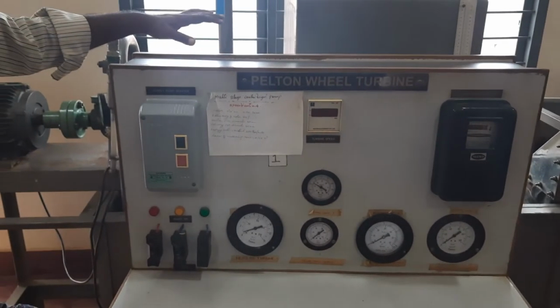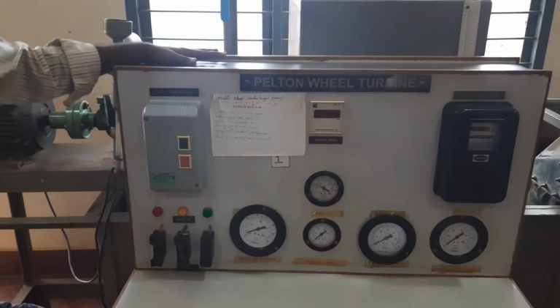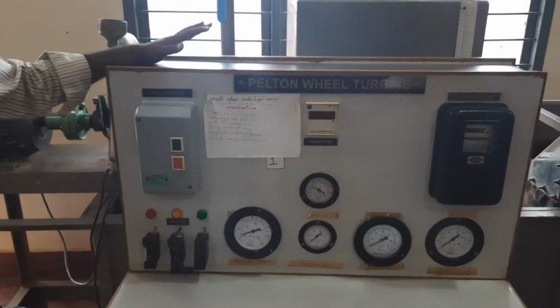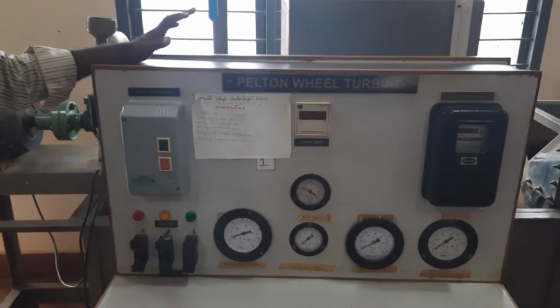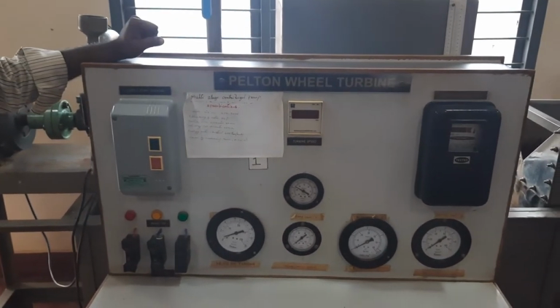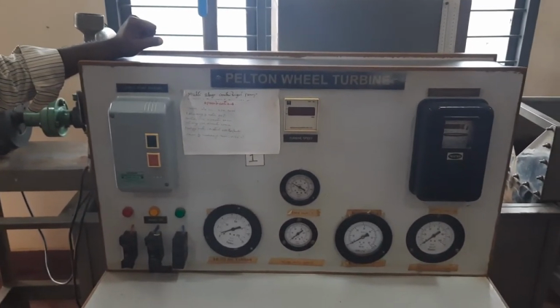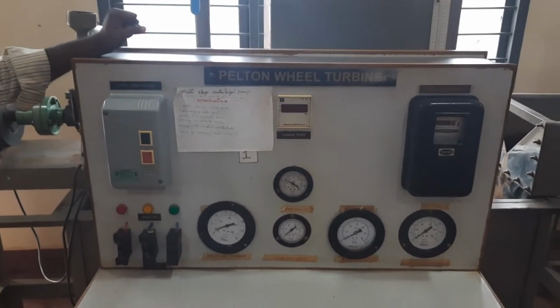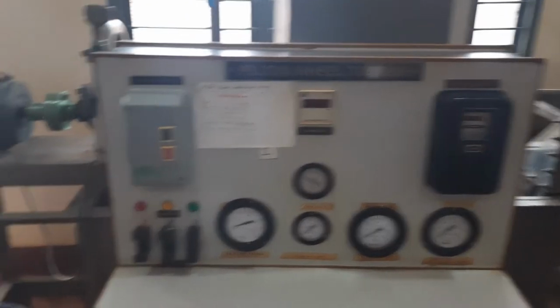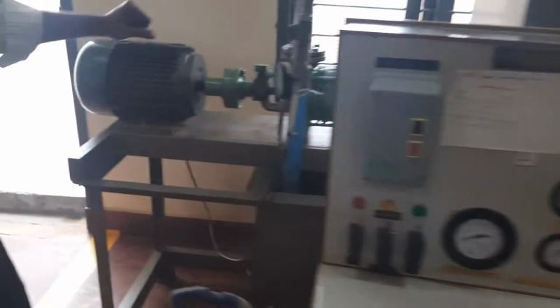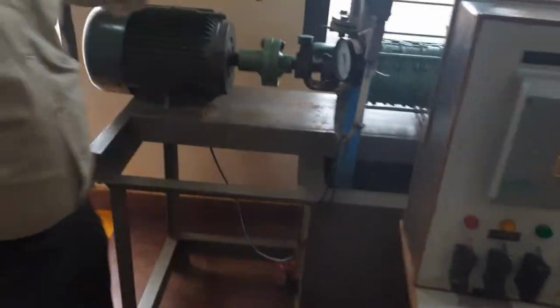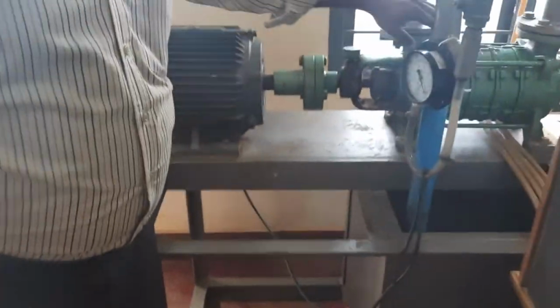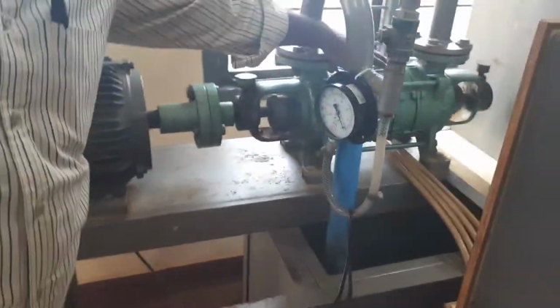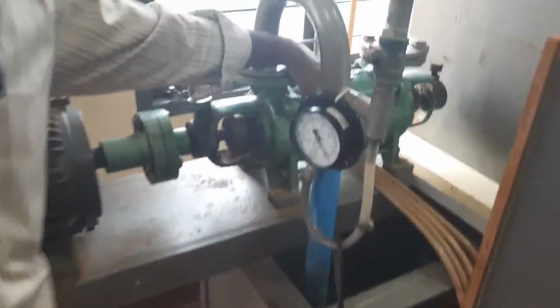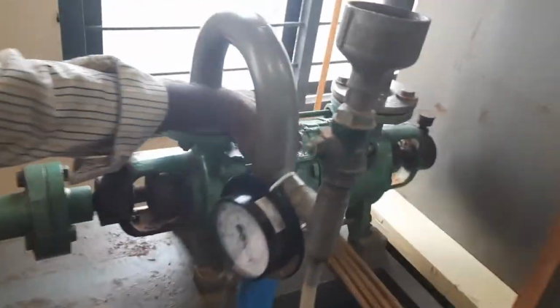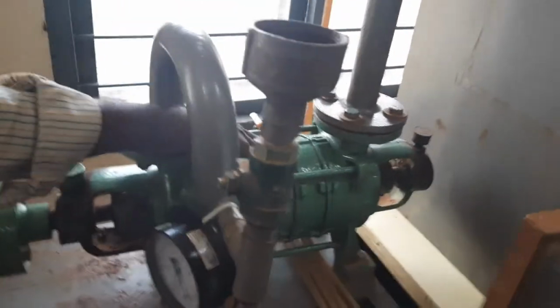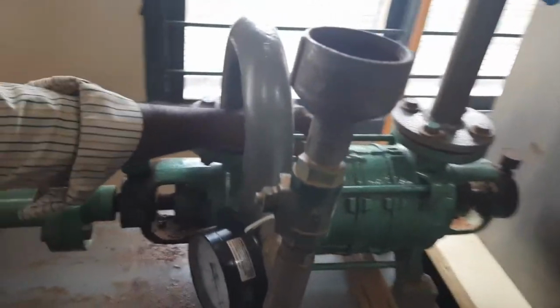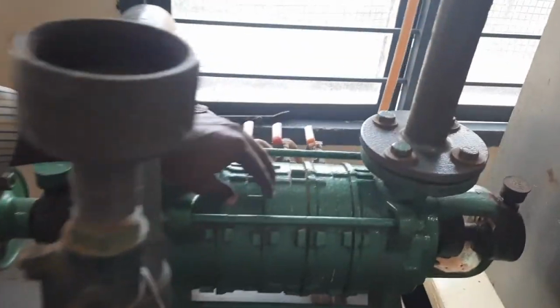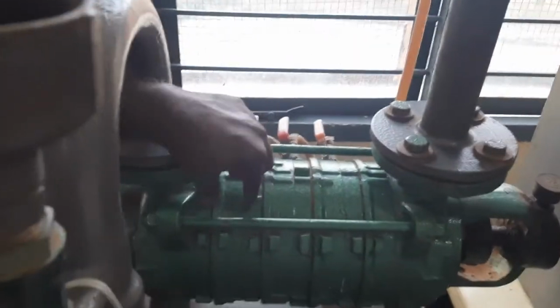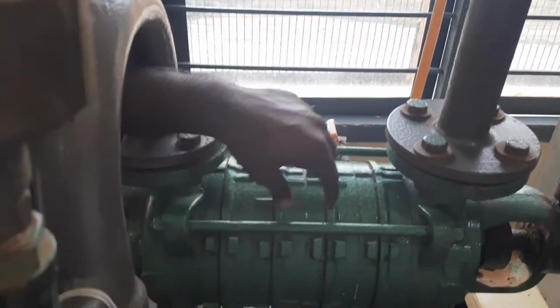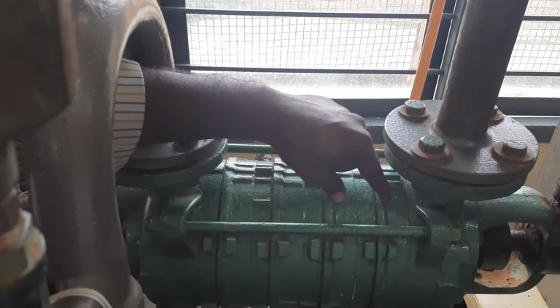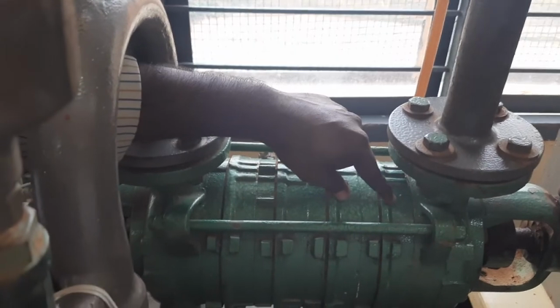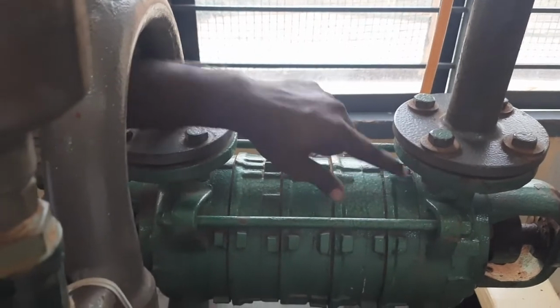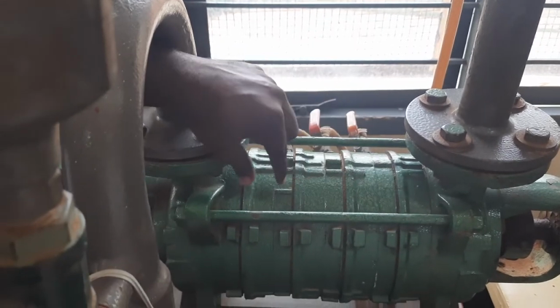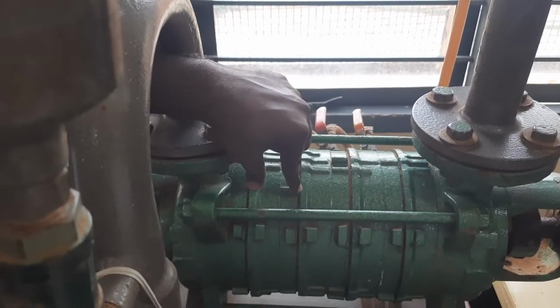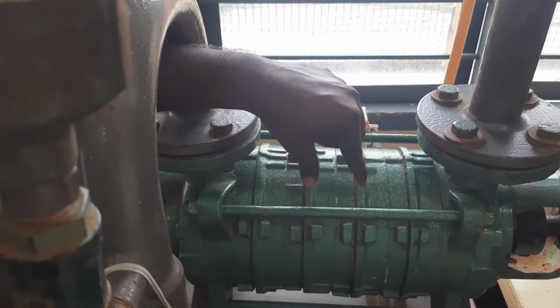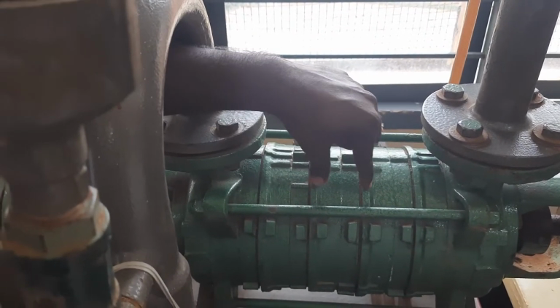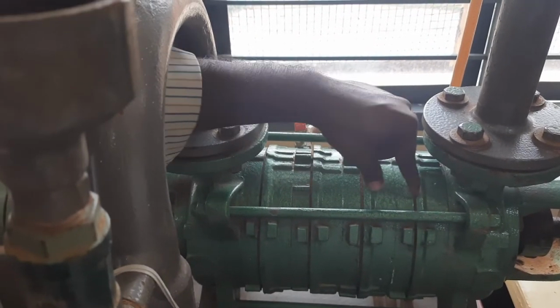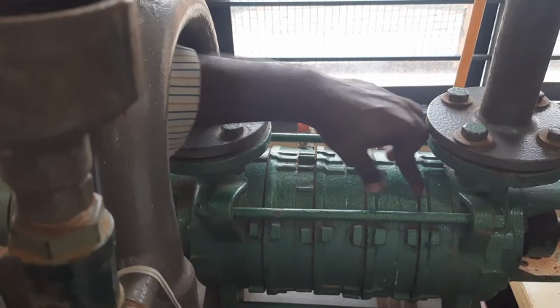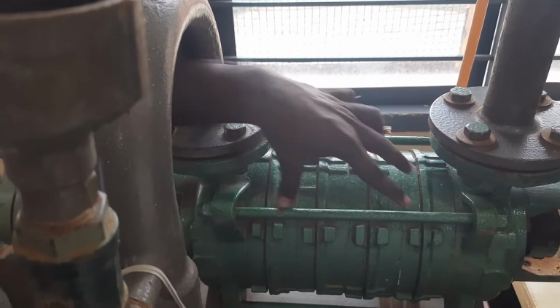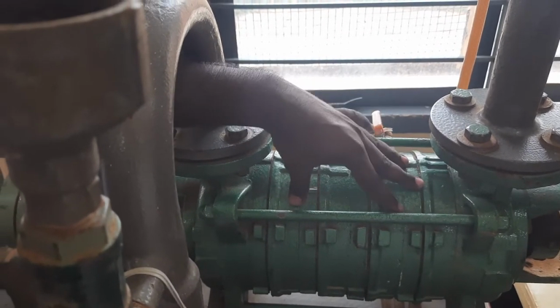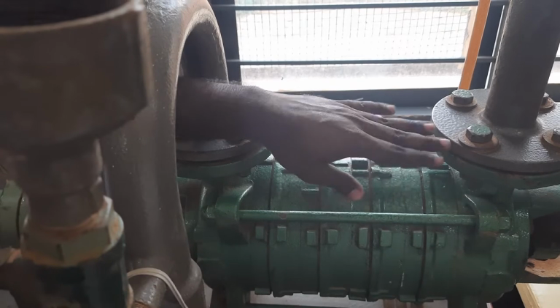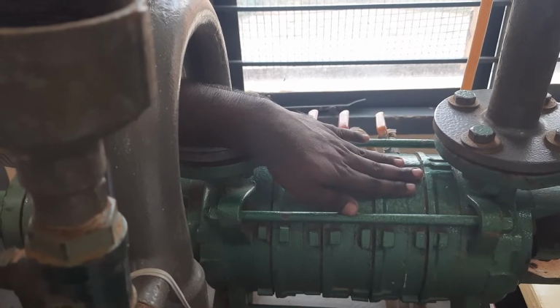So now we will go for multi-stage centrifugal pump. This is a multi-stage centrifugal pump. These are the number of stages in the centrifugal pump — this is the first stage, second stage, and third stage. So totally you have three stages.